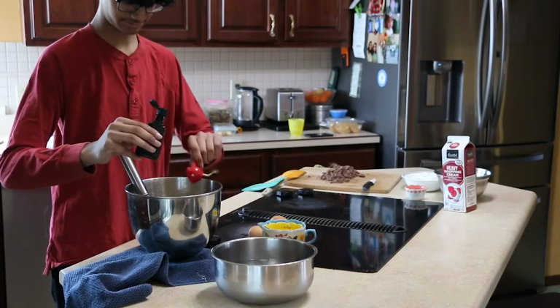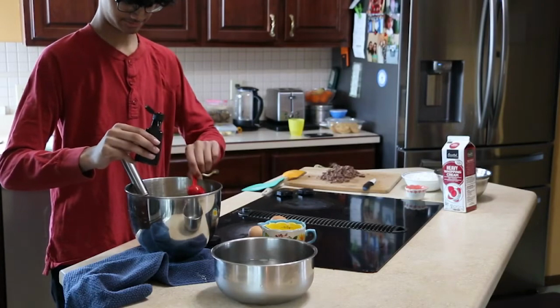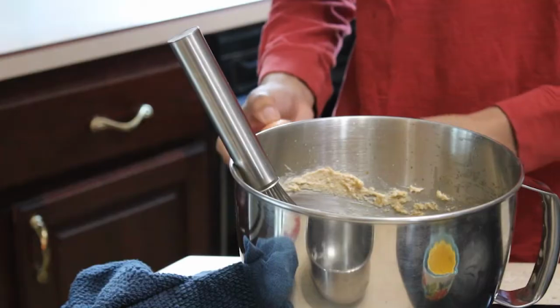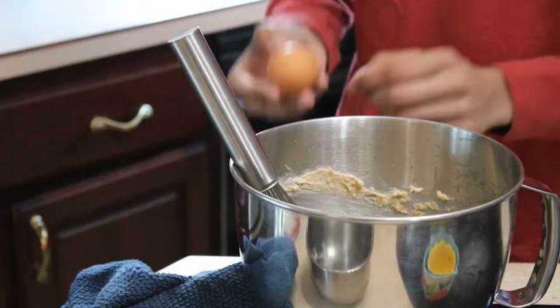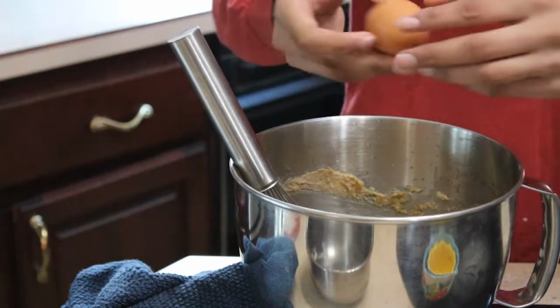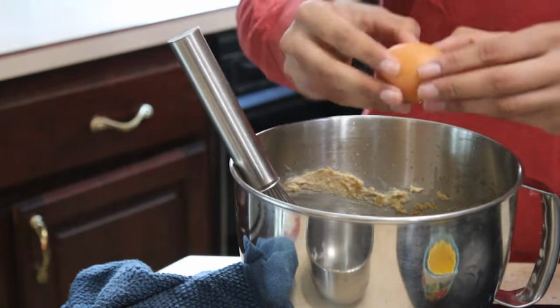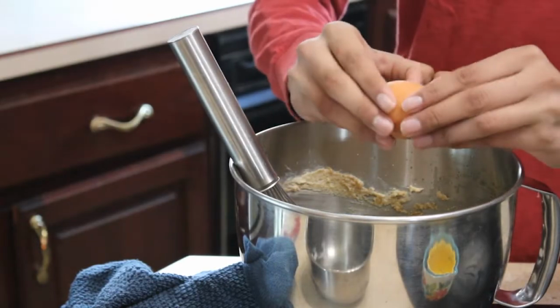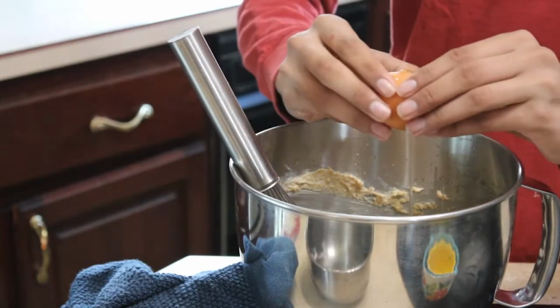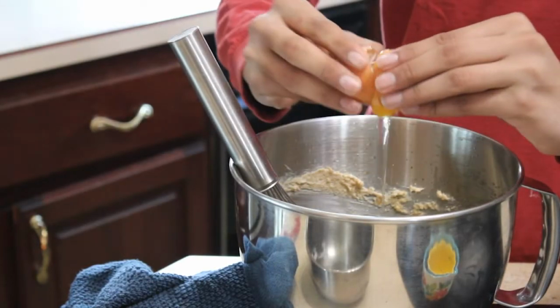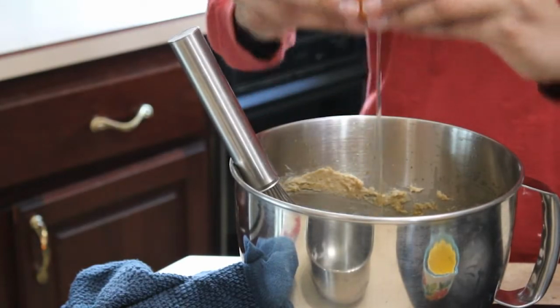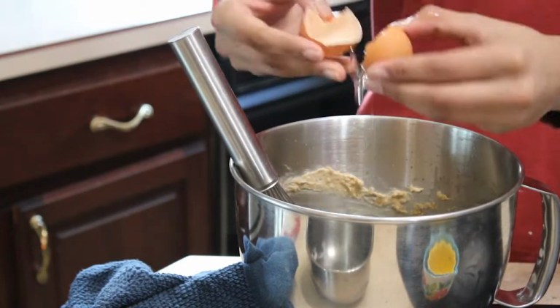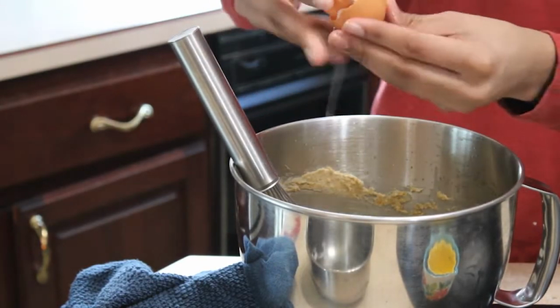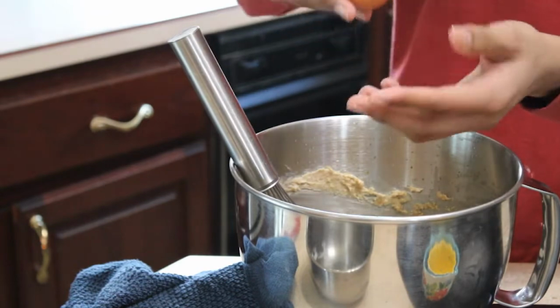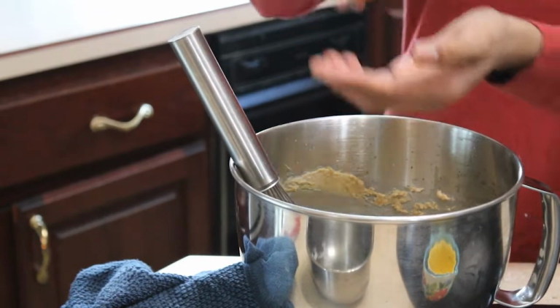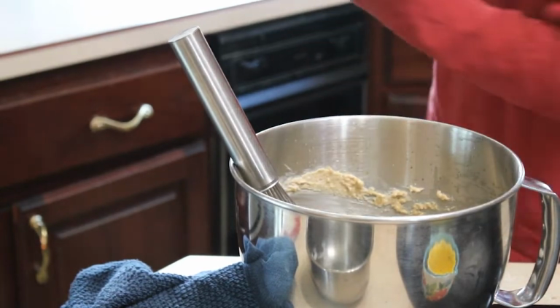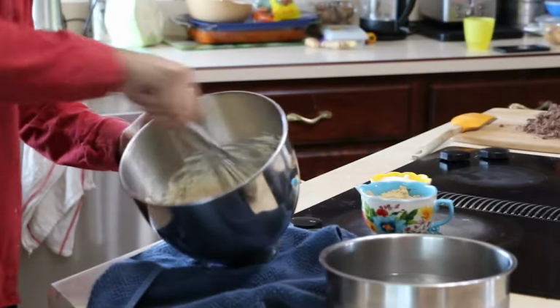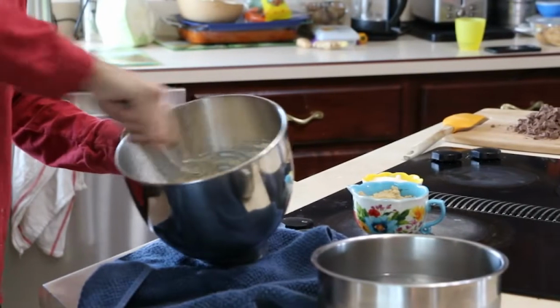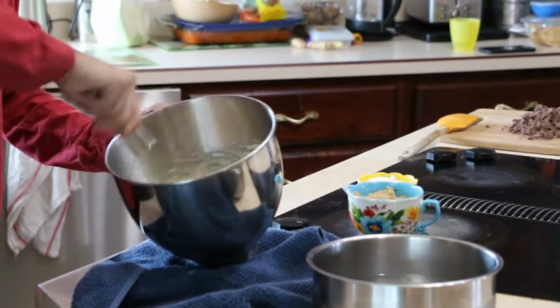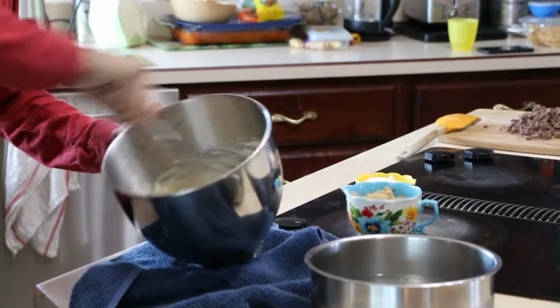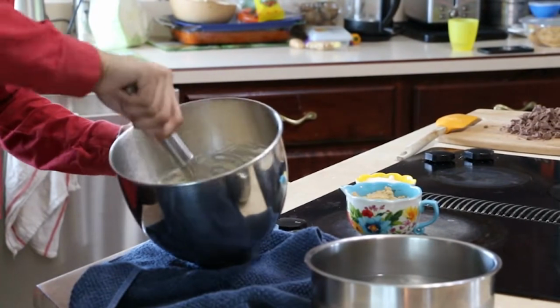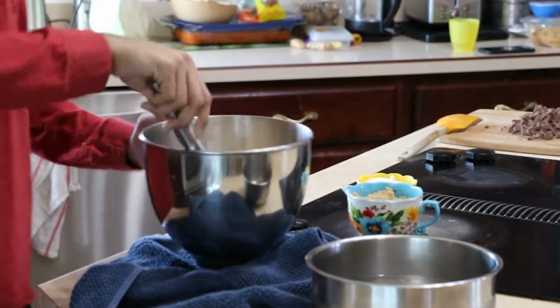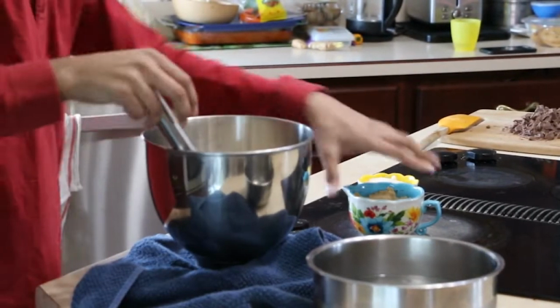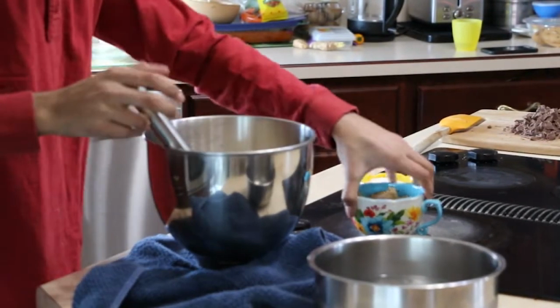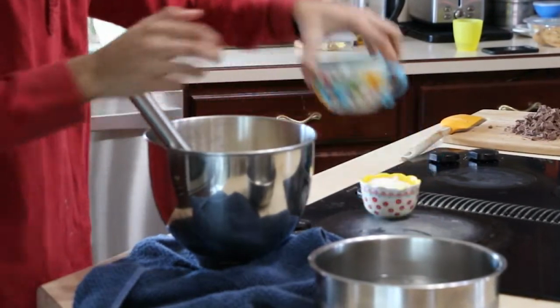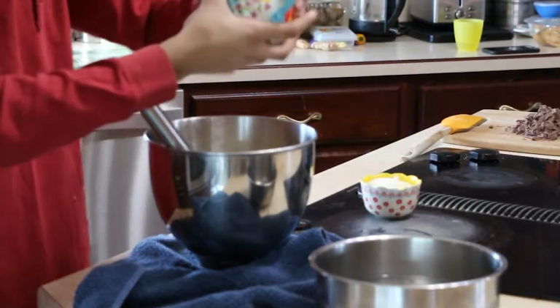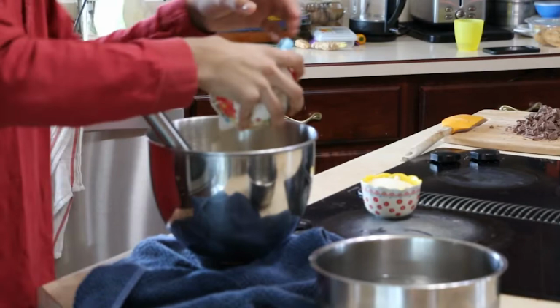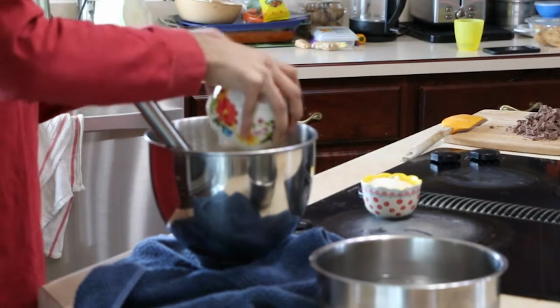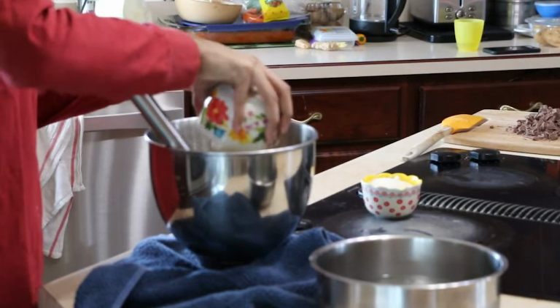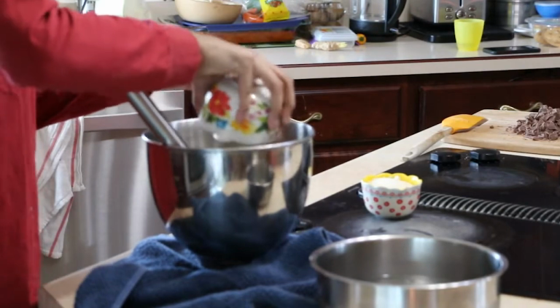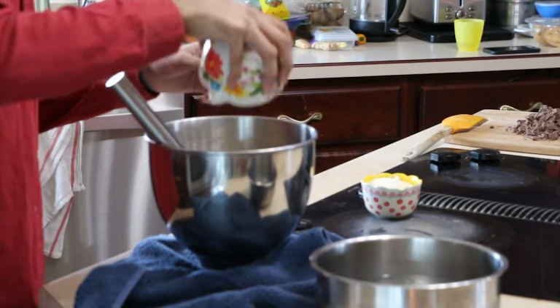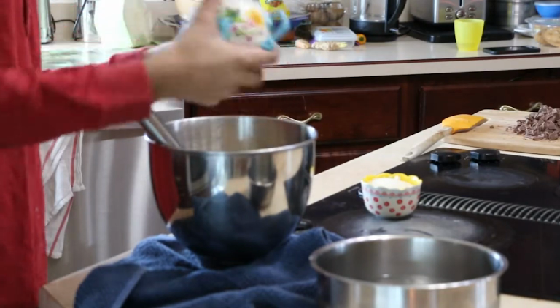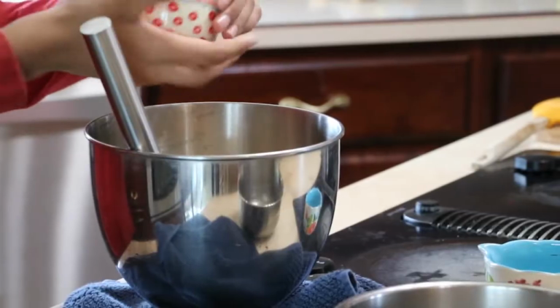After that, mix all the wet ingredients together. This includes the whipped butter, two eggs, one tablespoon of vanilla extract, three-fourths cup of brown sugar, three-fourths cup of granulated sugar, and two tablespoons of heavy cream.